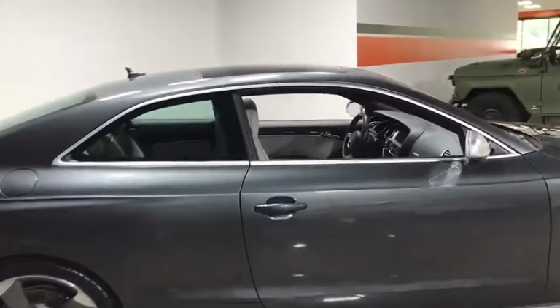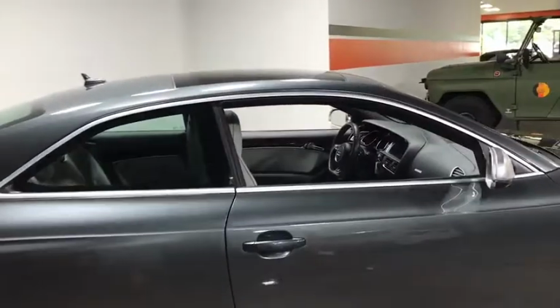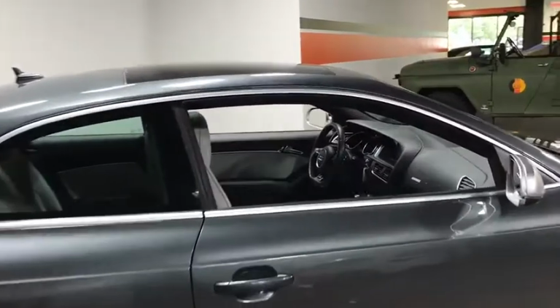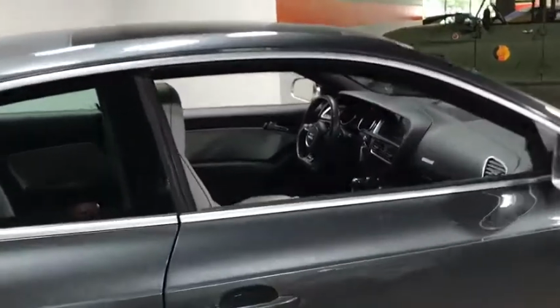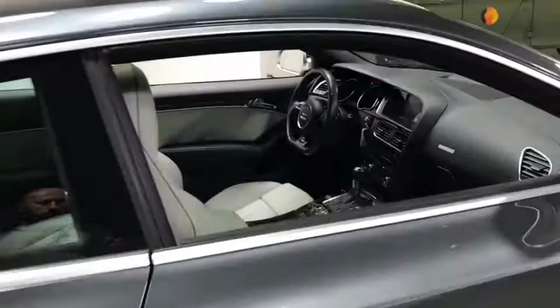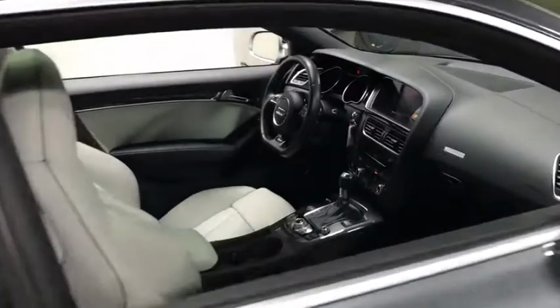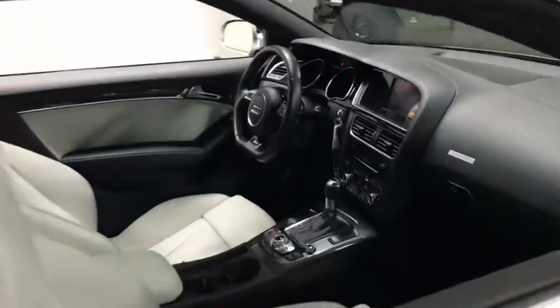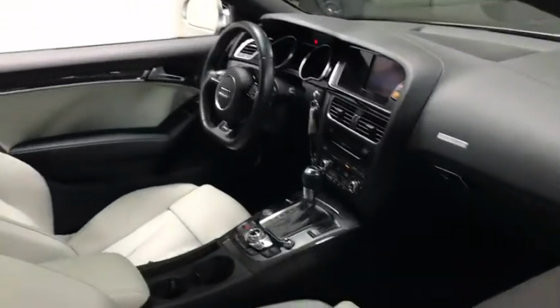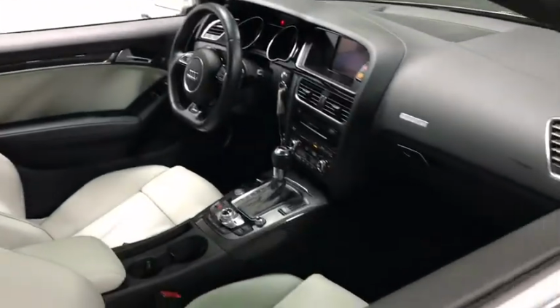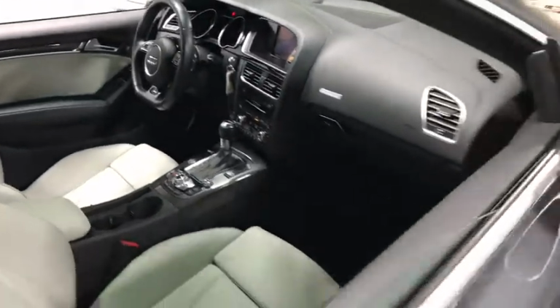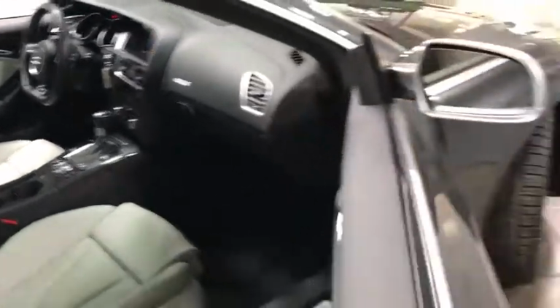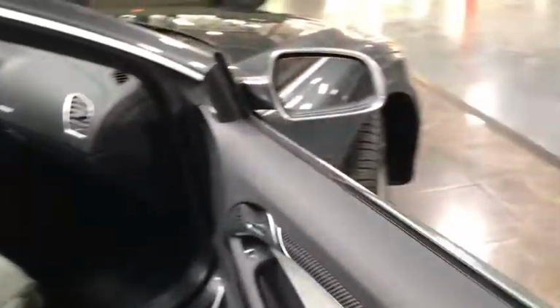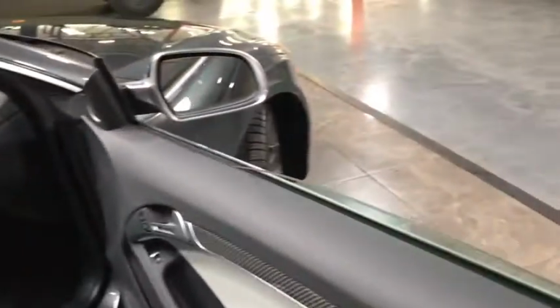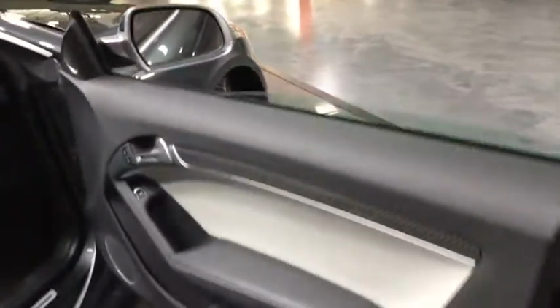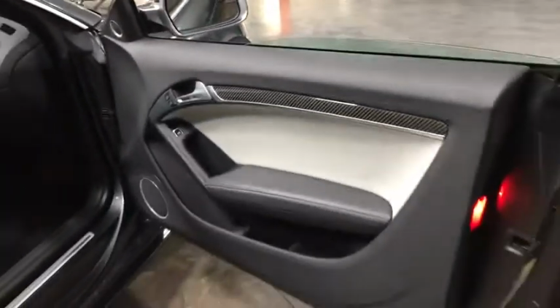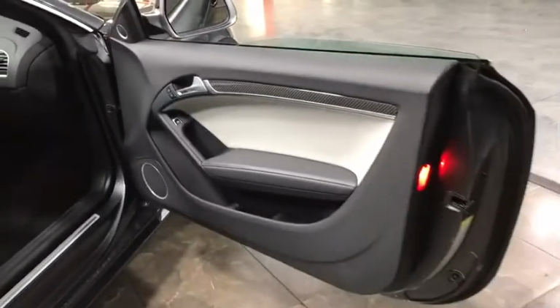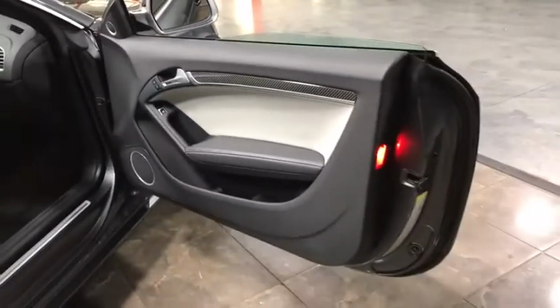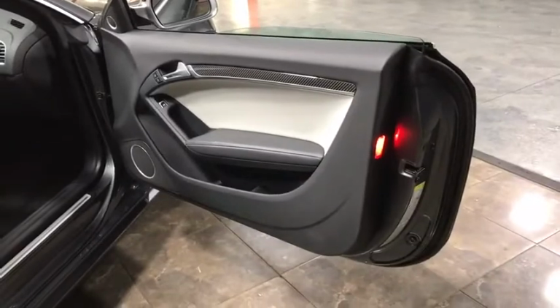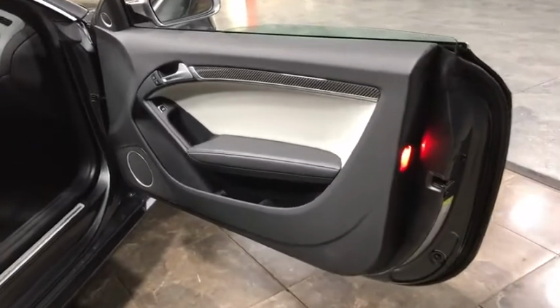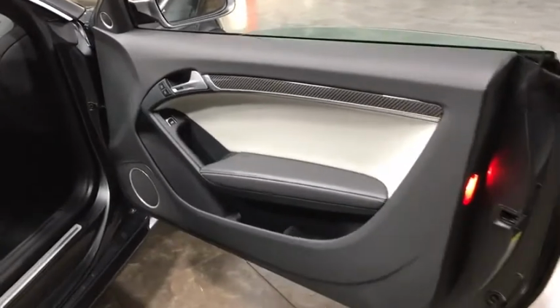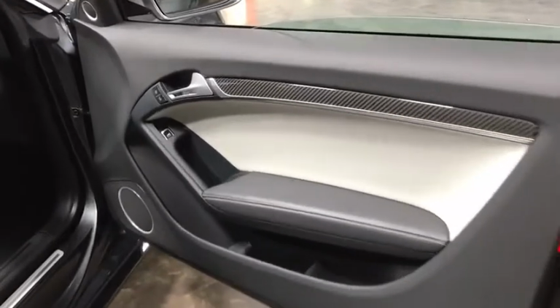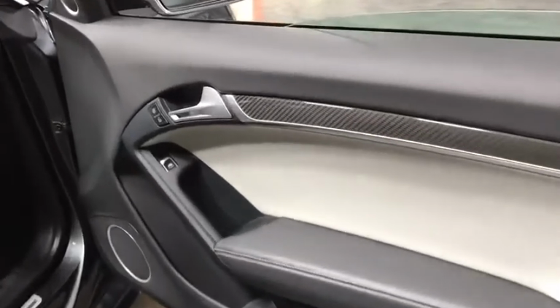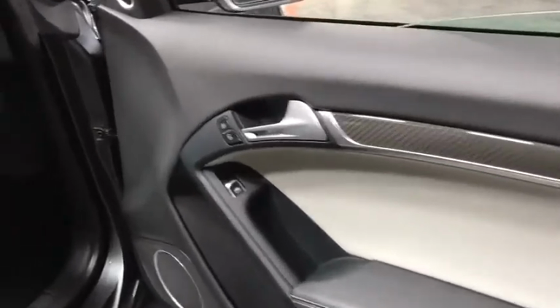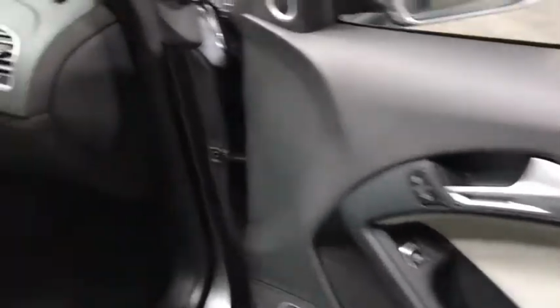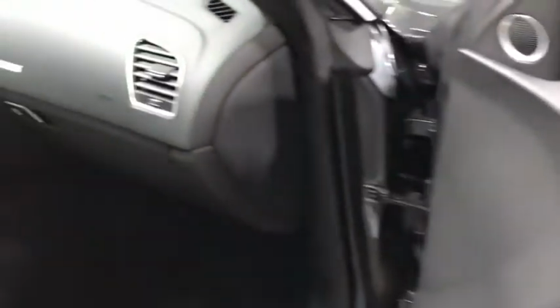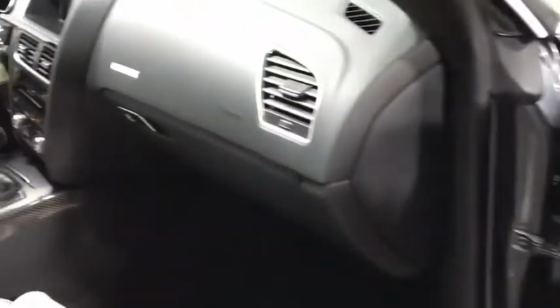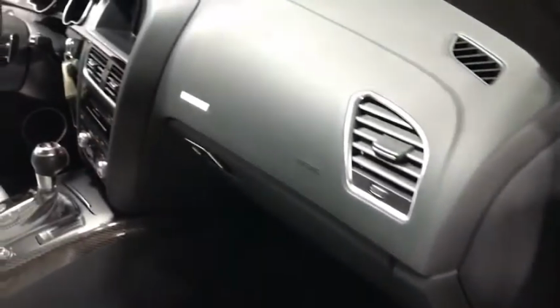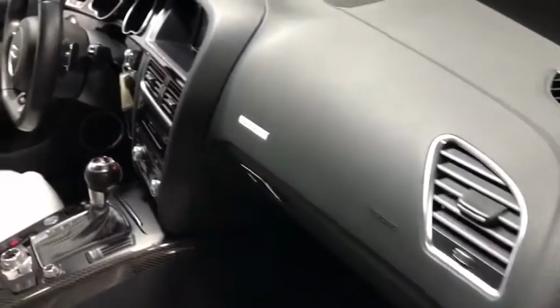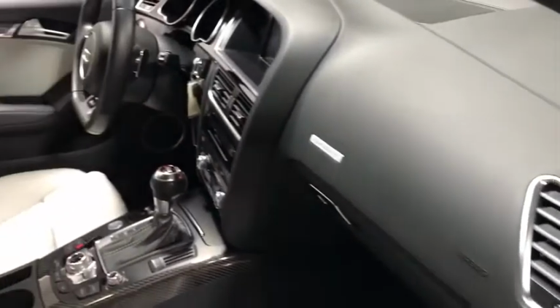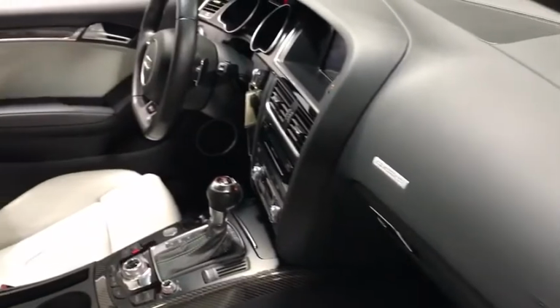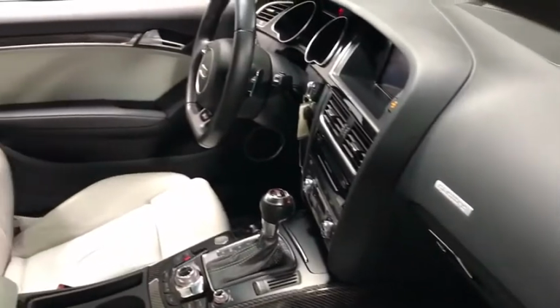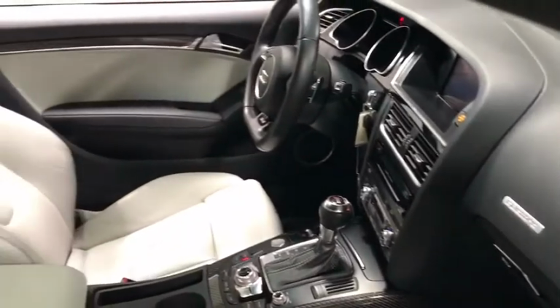Alloy wheels. Home link garage door opener. AM FM stereo with CD player. Front and rear floor mats. Fog lights. Power windows. Electronic stability program. Brake assist. Air bags. Outside temperature gauge.